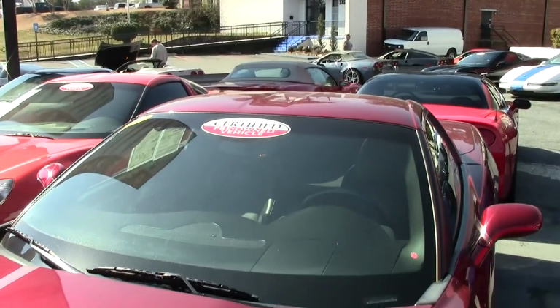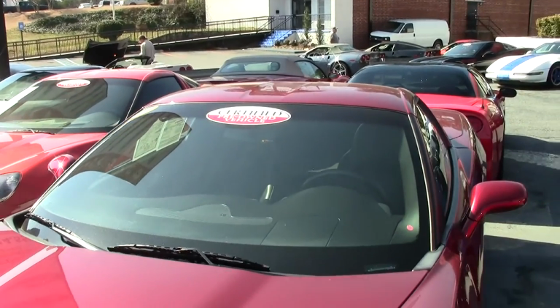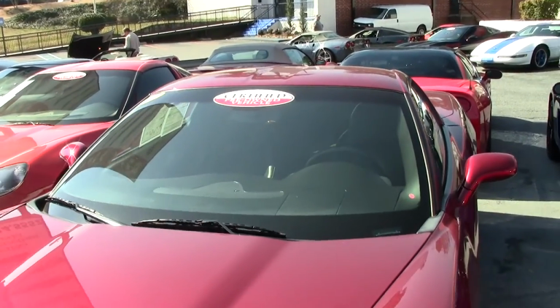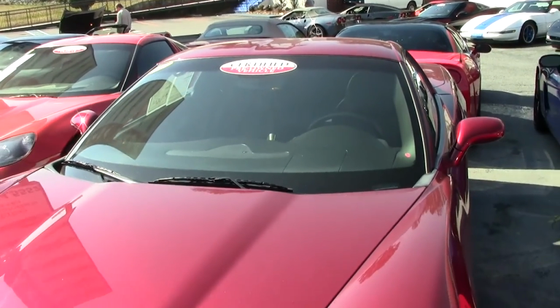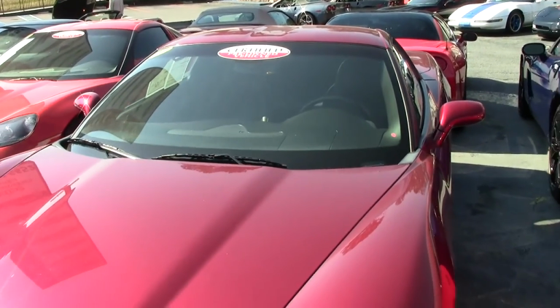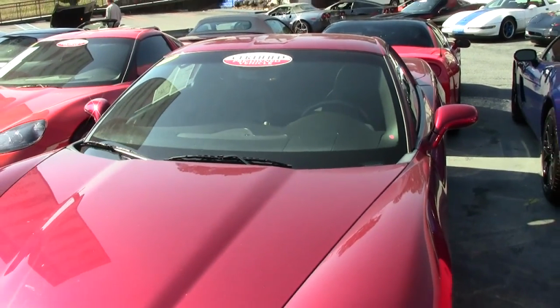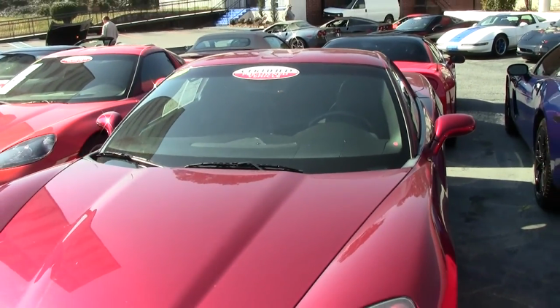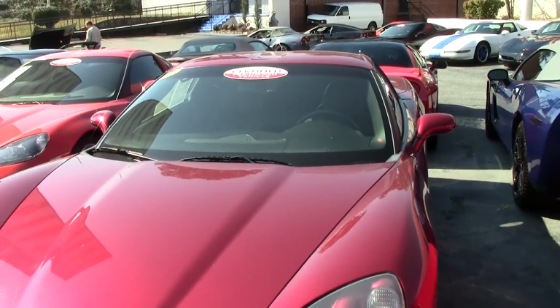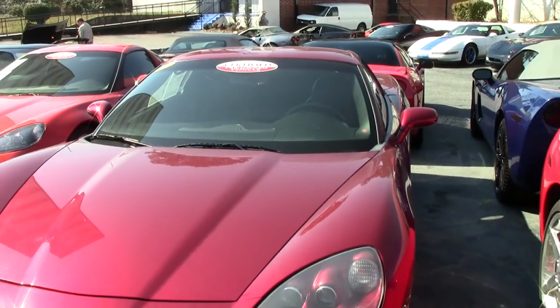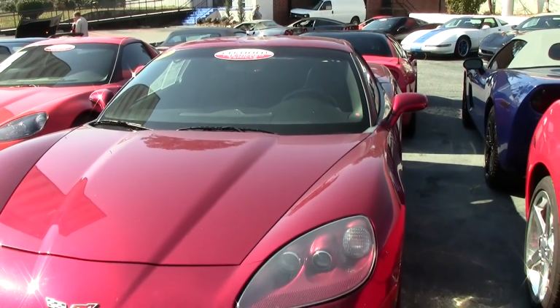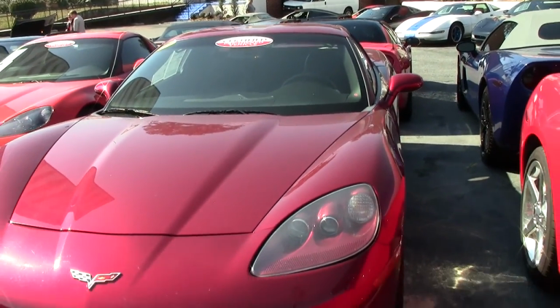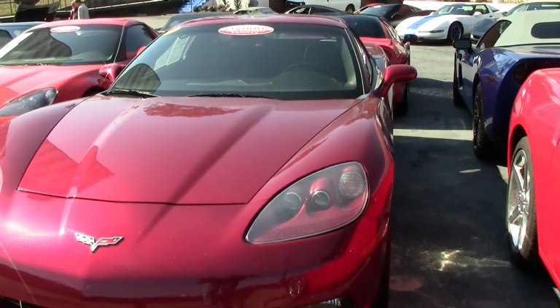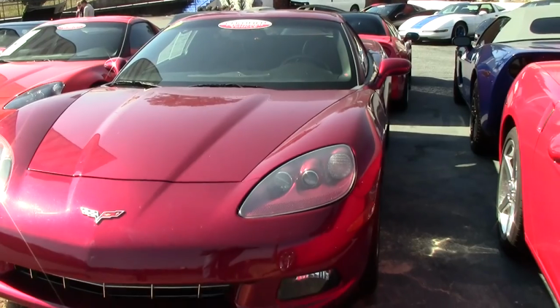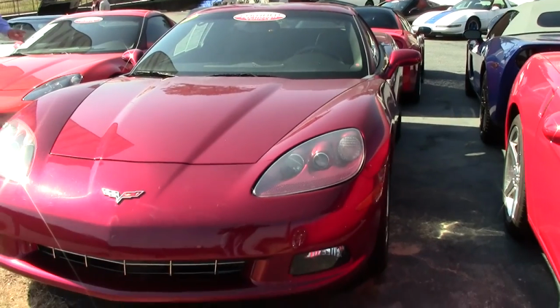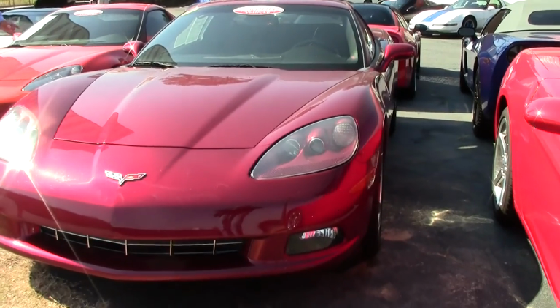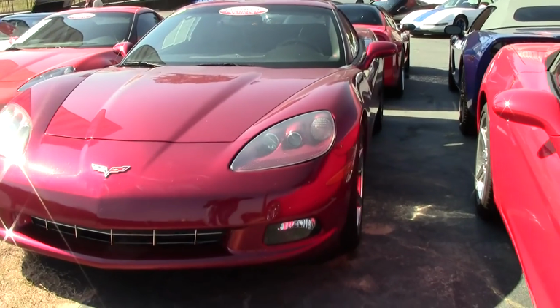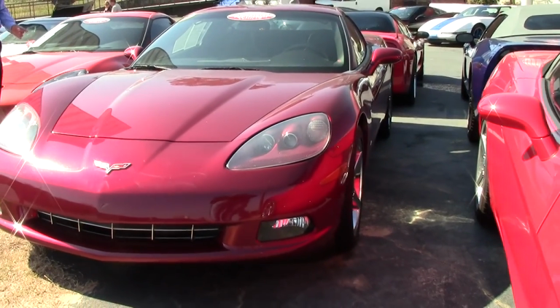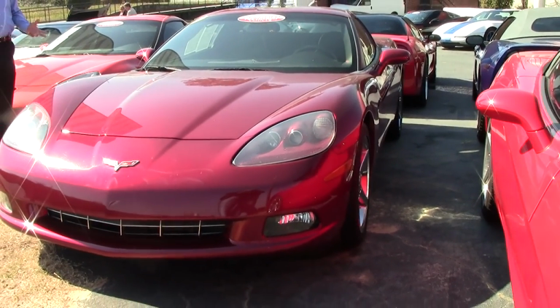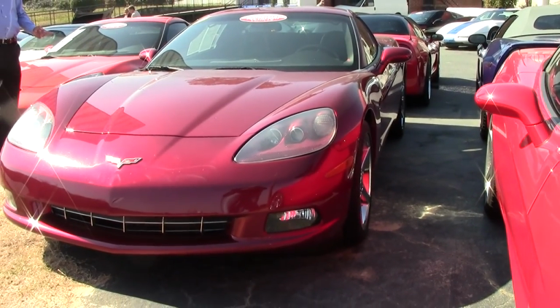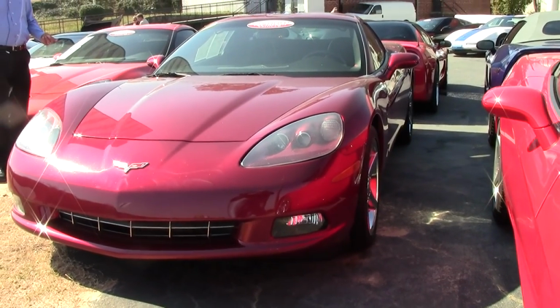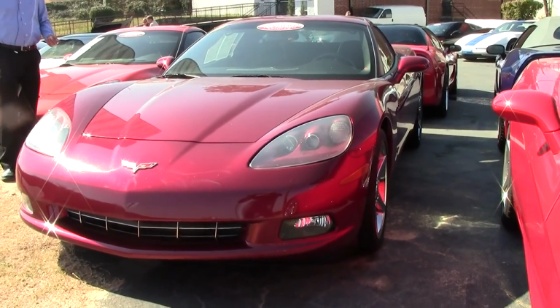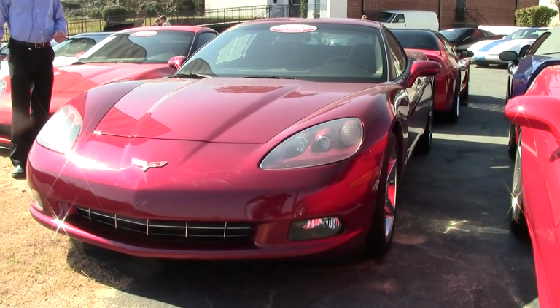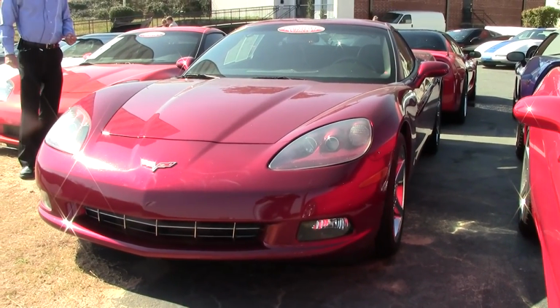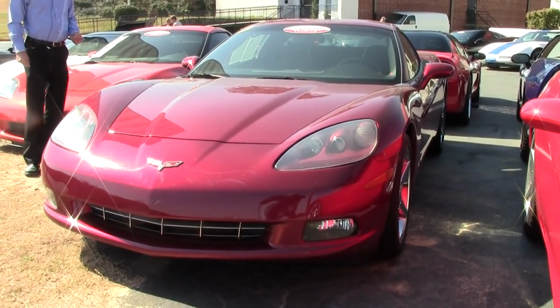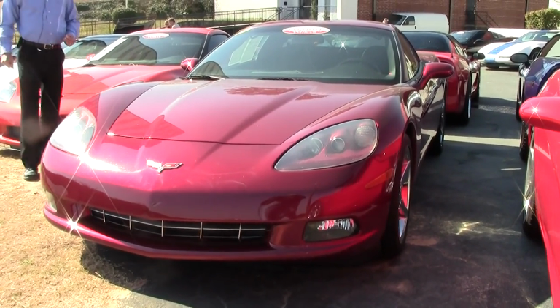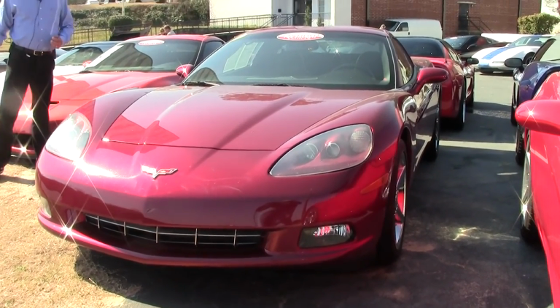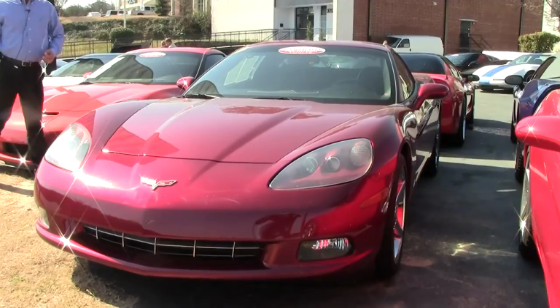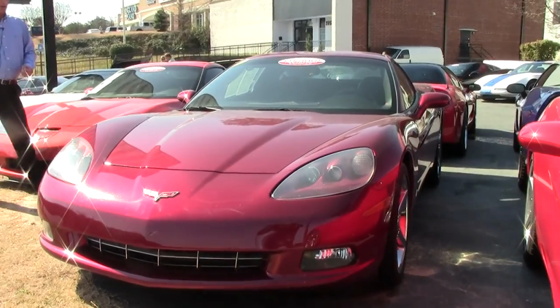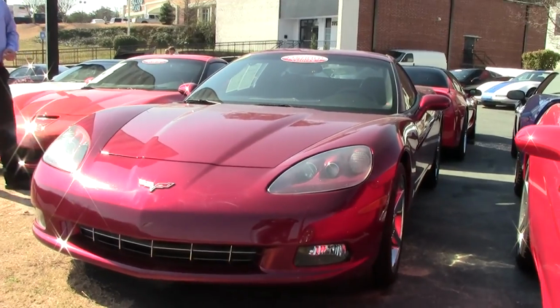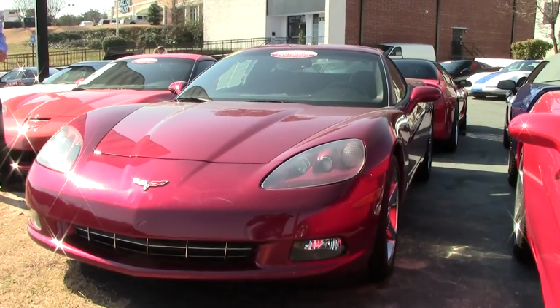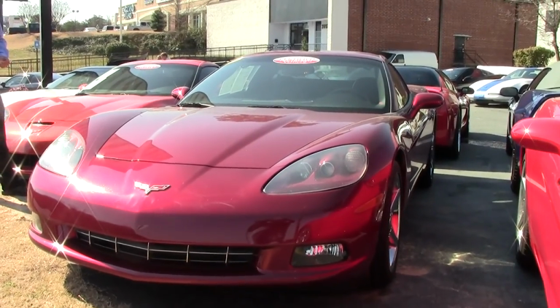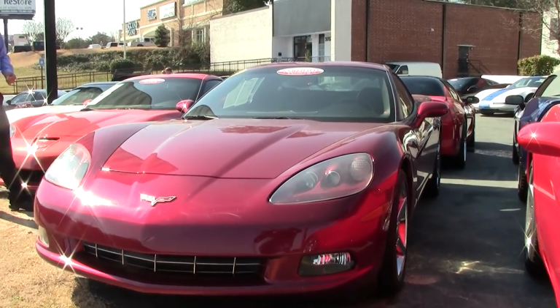Good afternoon, folks. Lance Elliott here with Buy A Vet in Atlanta, Georgia. Today I wanted to talk to you about a beautiful 2007 Corvette C6 Coupe that we just got into inventory.